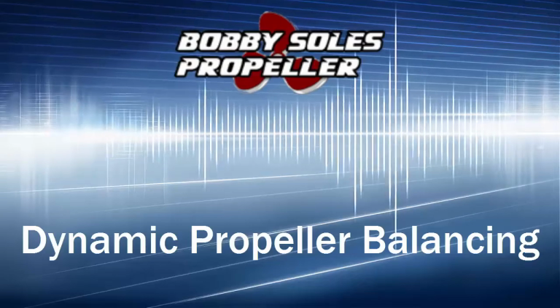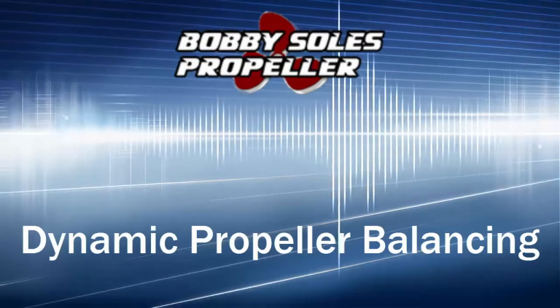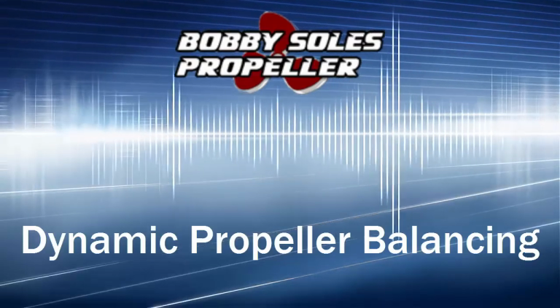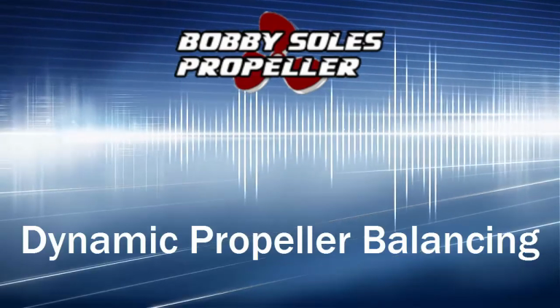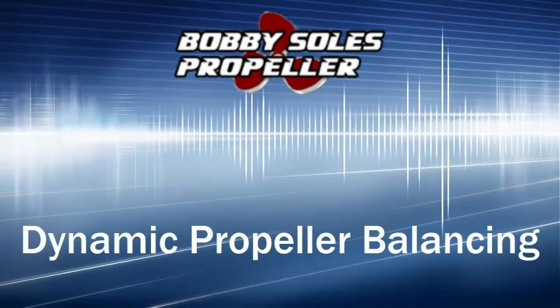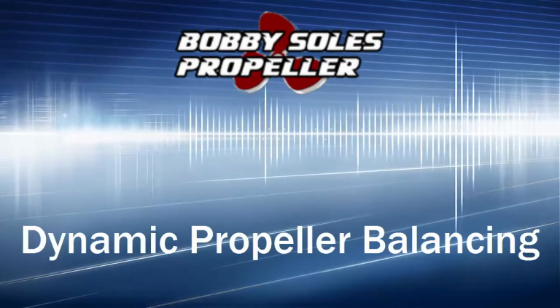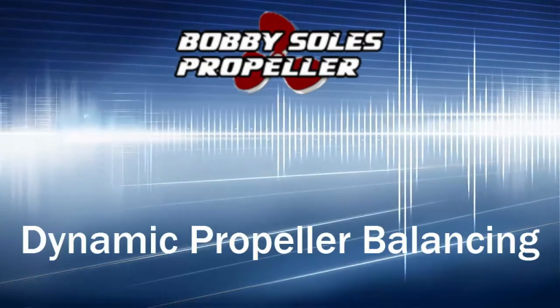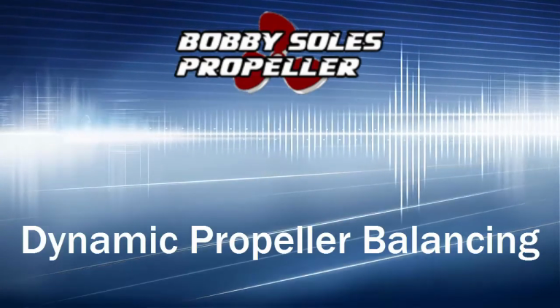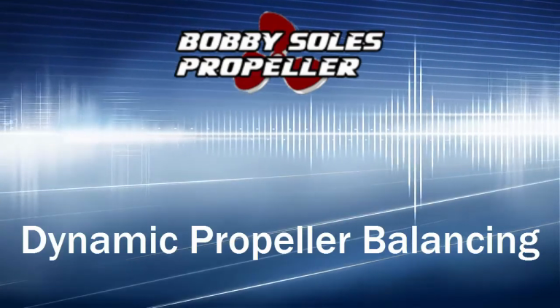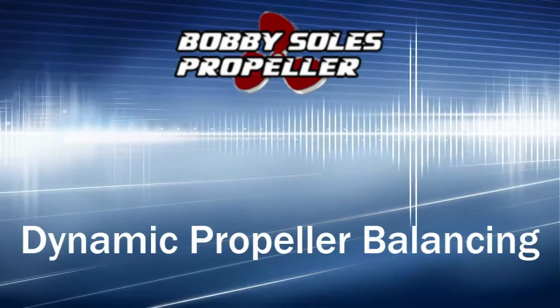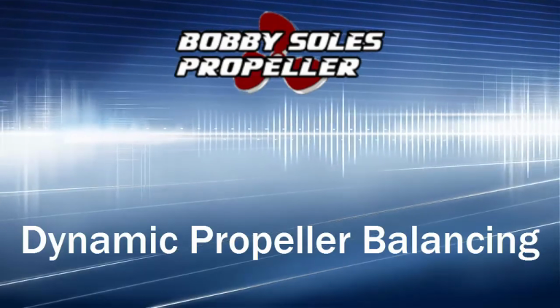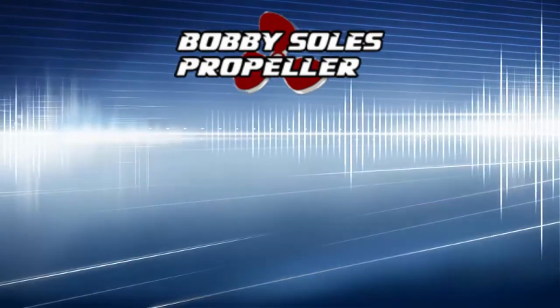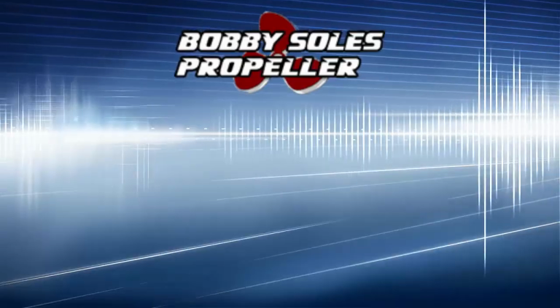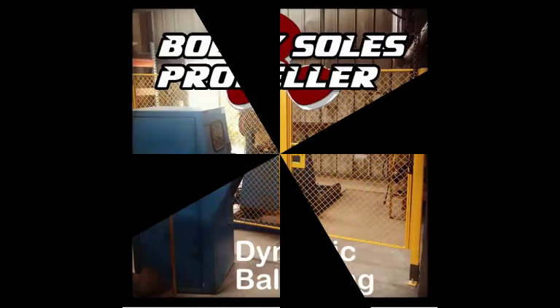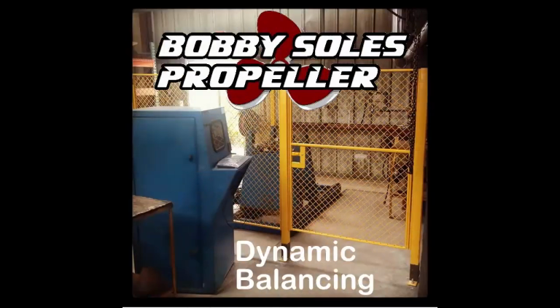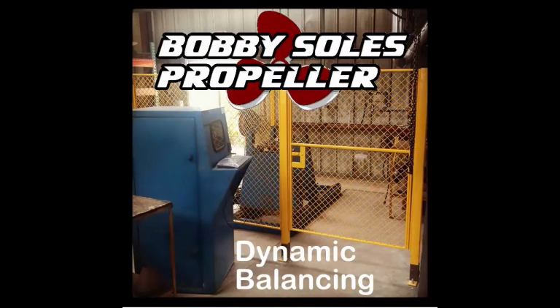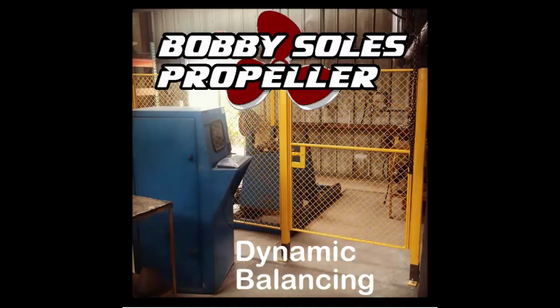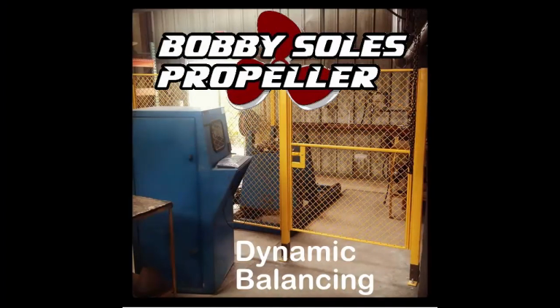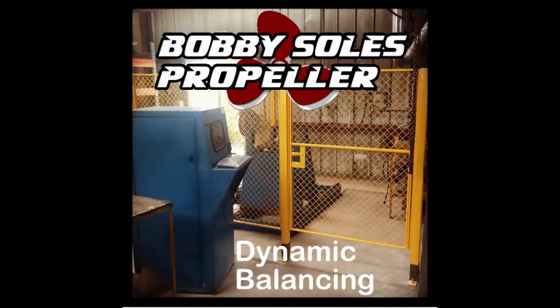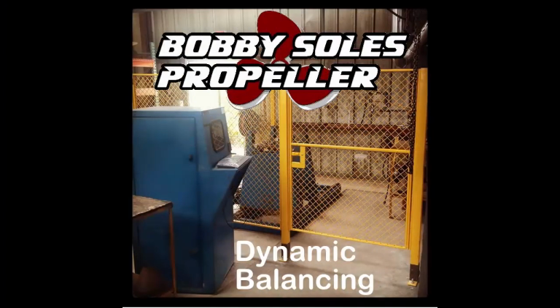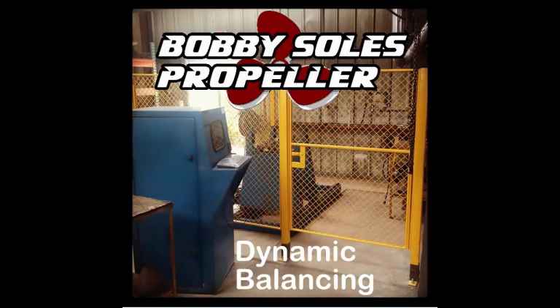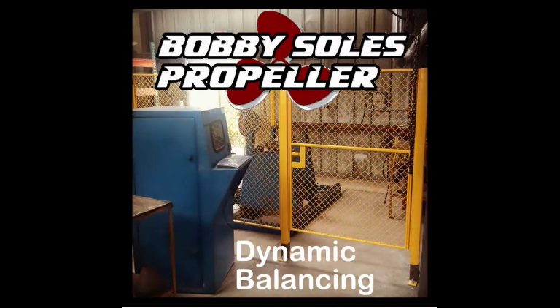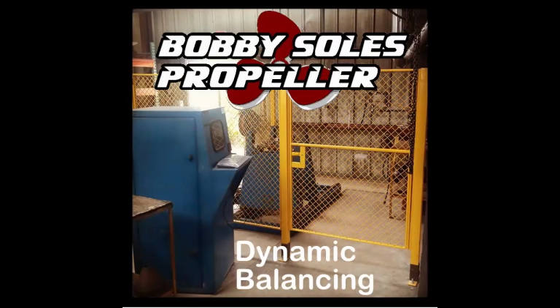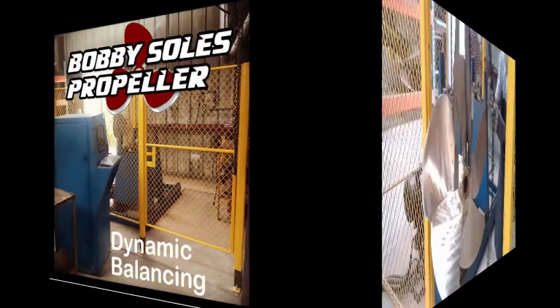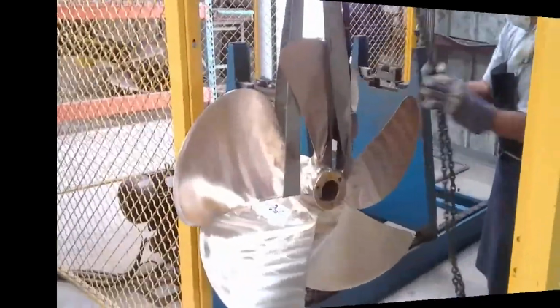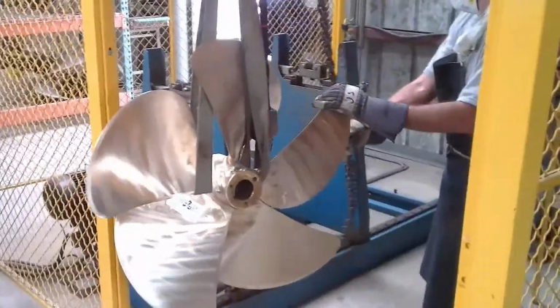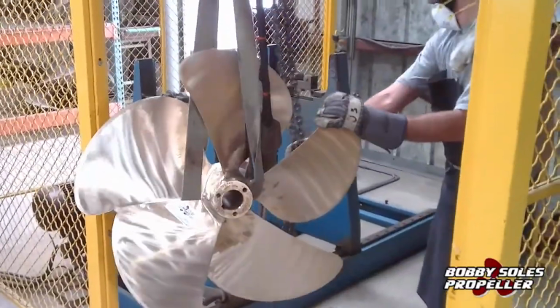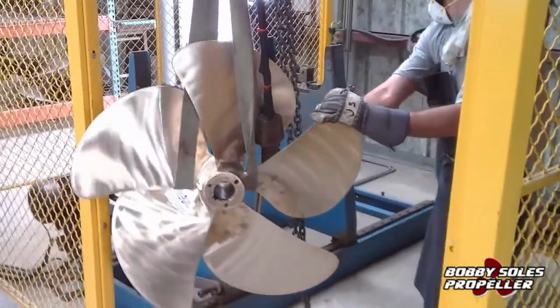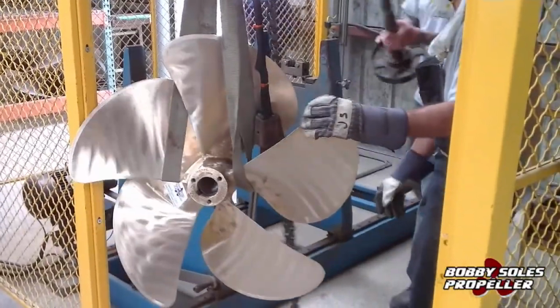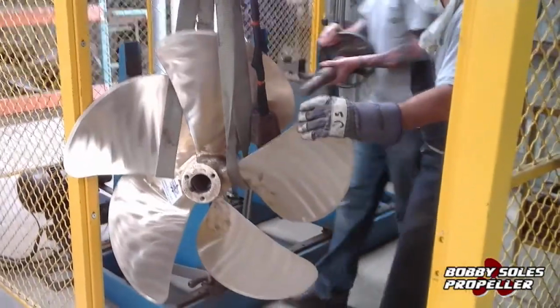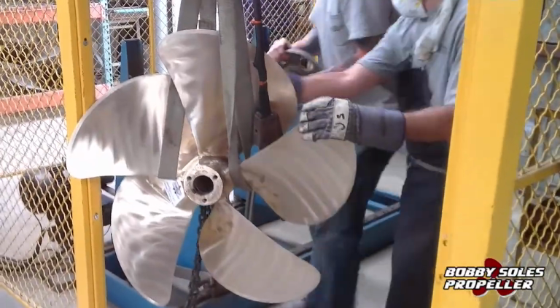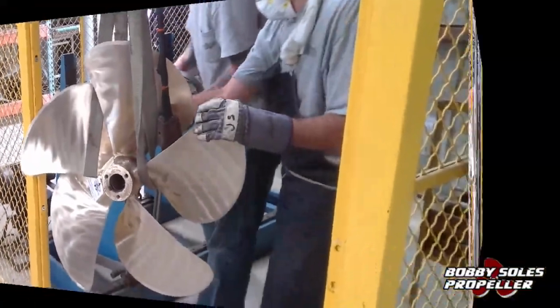Bobby Soles Propeller, your one-stop shop for marine propulsion, talks about dynamic propeller balancing. Dynamic balancing is better than static balancing on large propellers especially, because static balancing can be off.